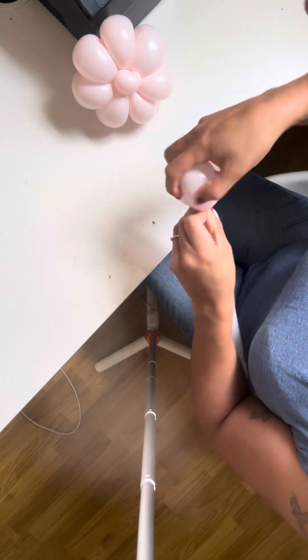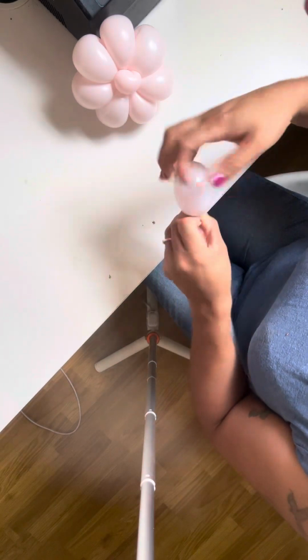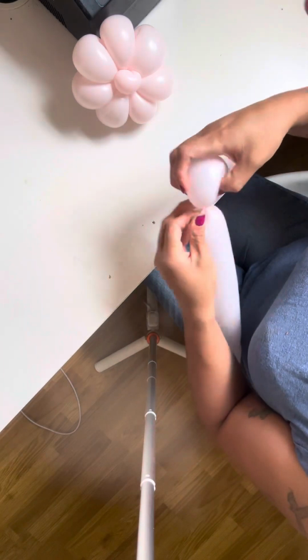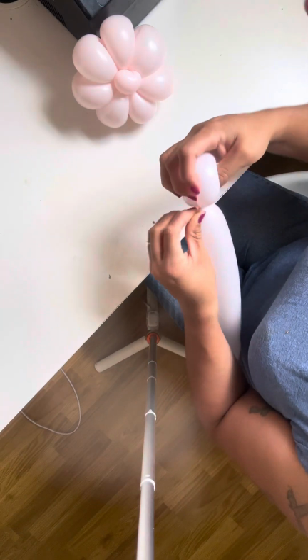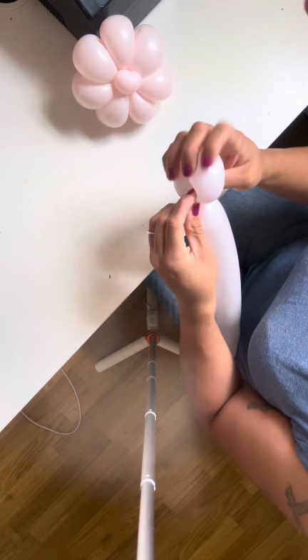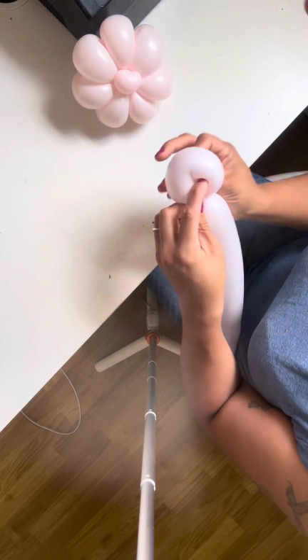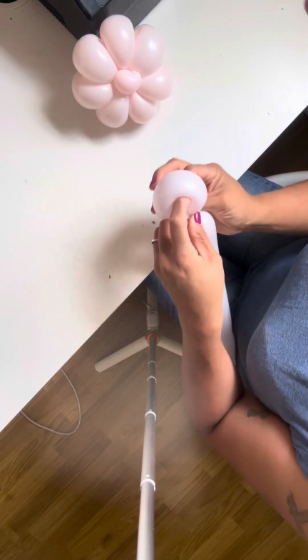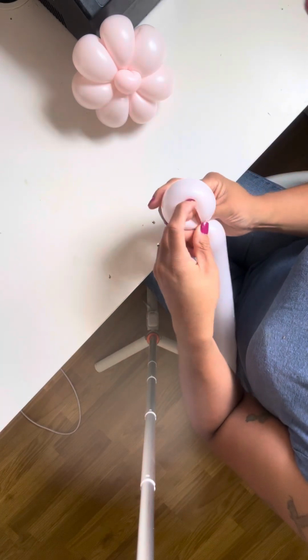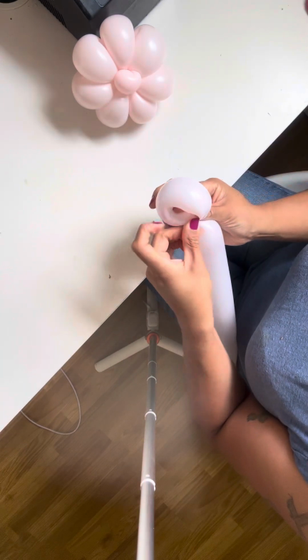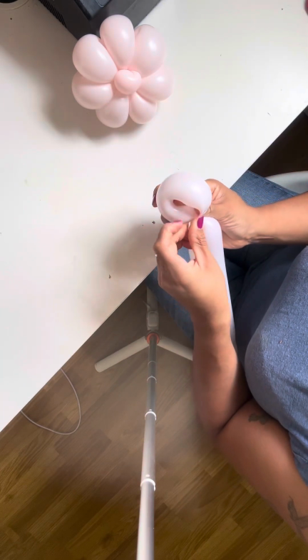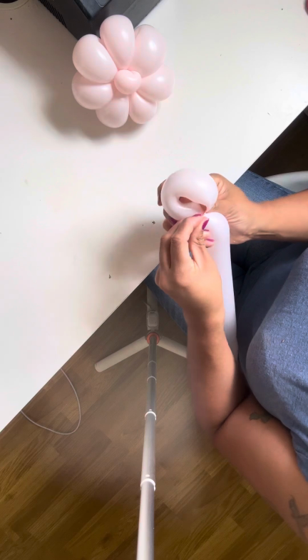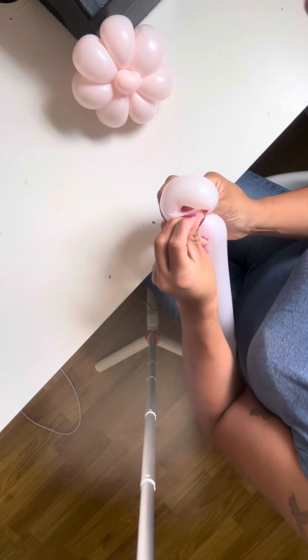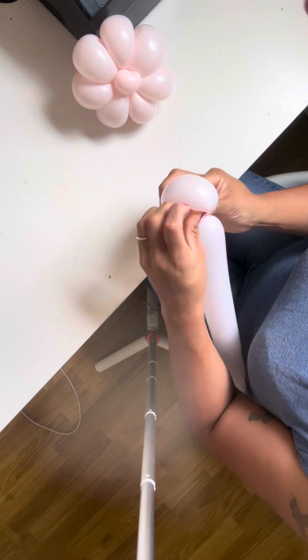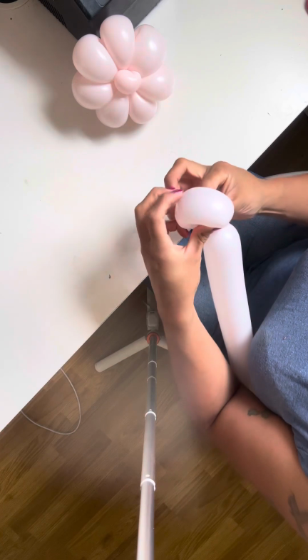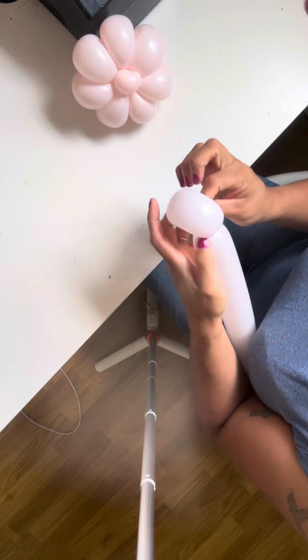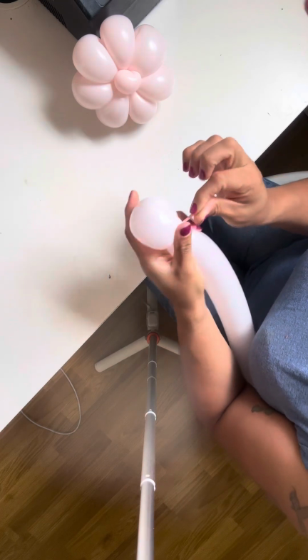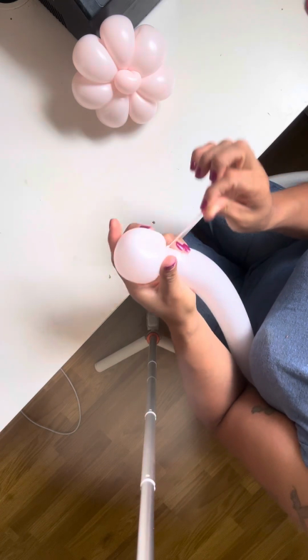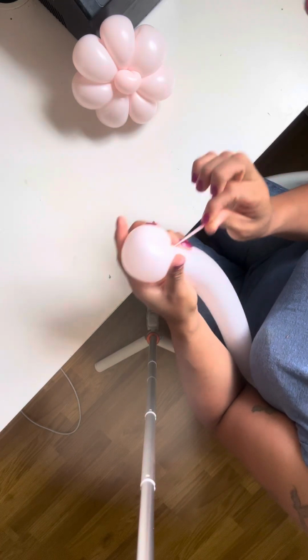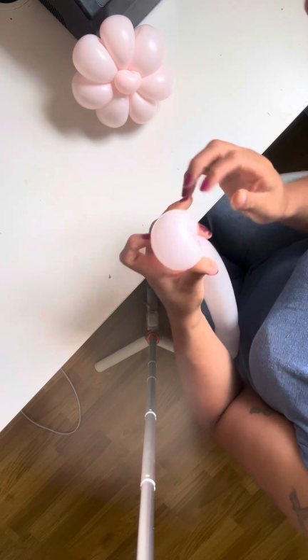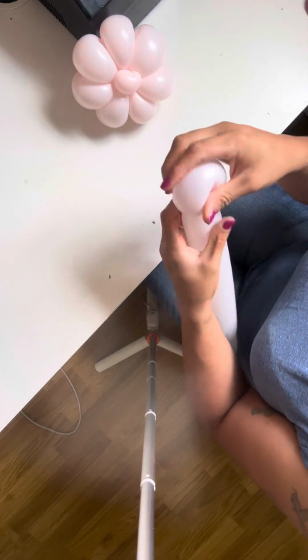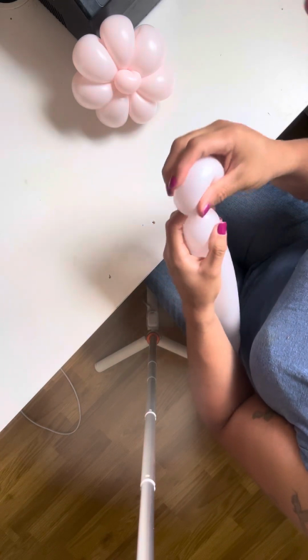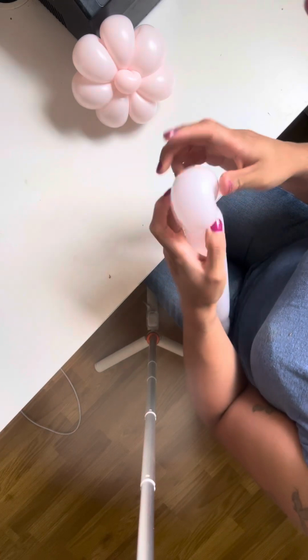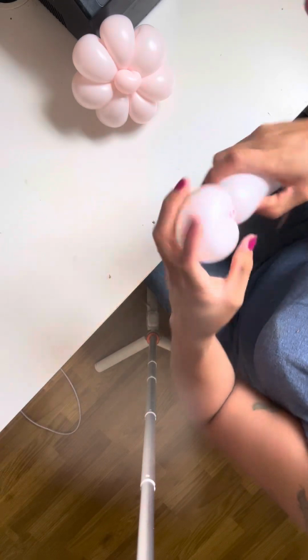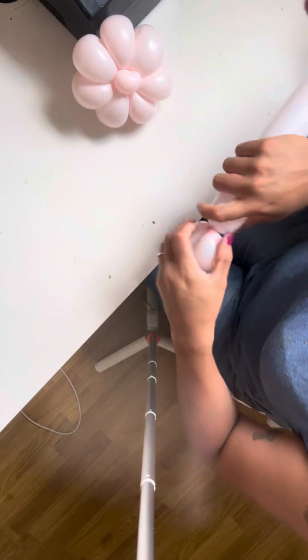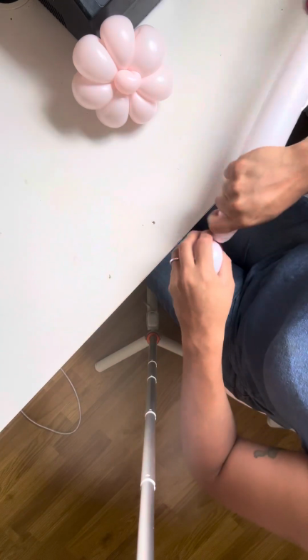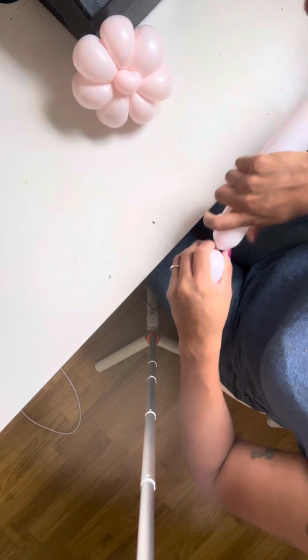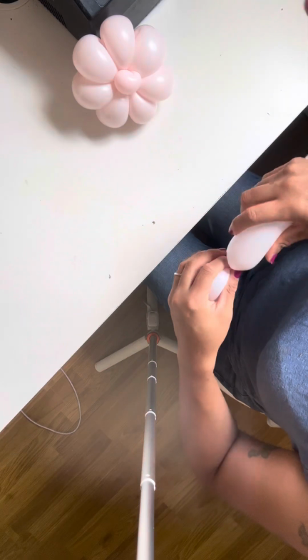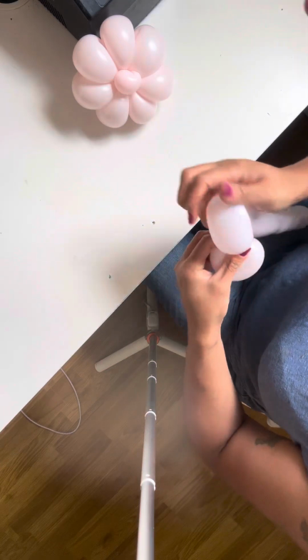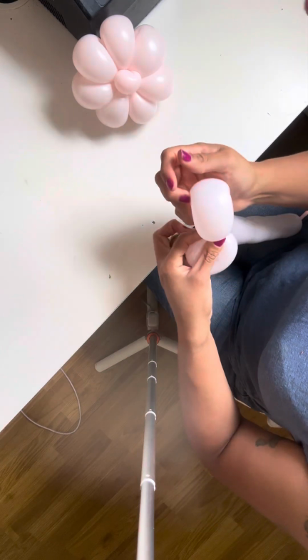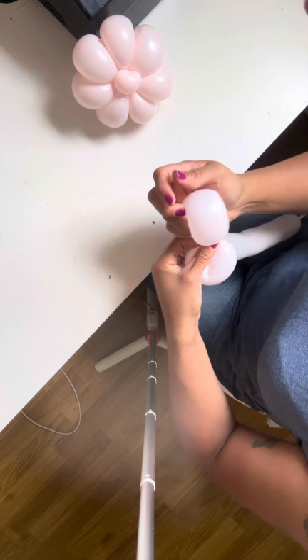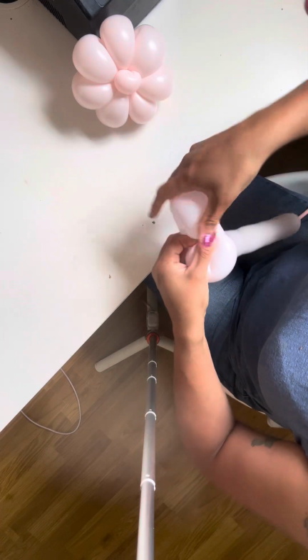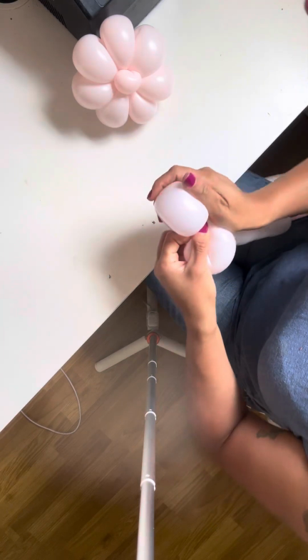Twist three times and then through here you're going to pass the end to make sure it's secured and it's nice and secure. Squish some air out.